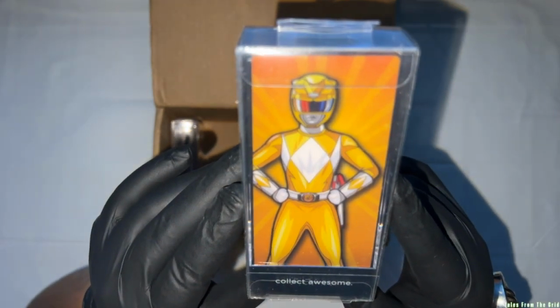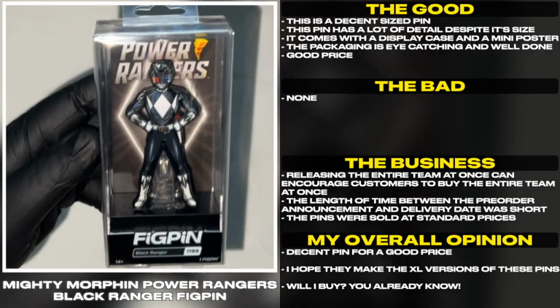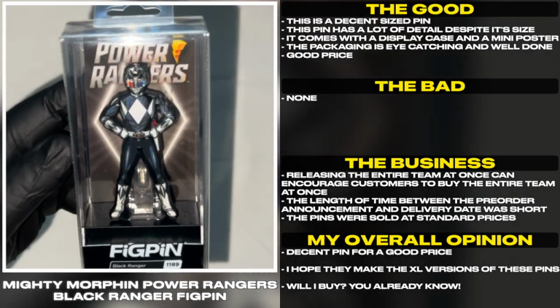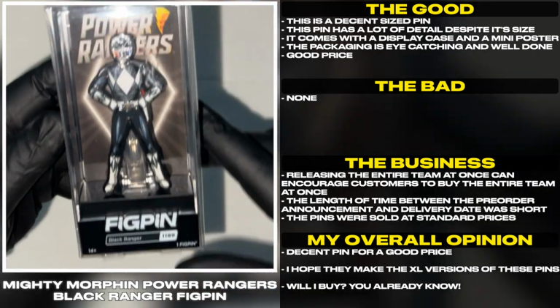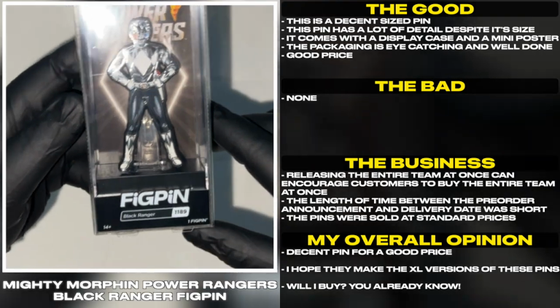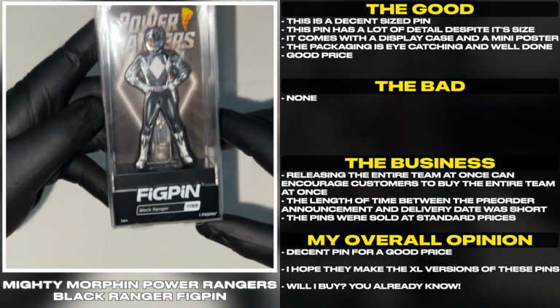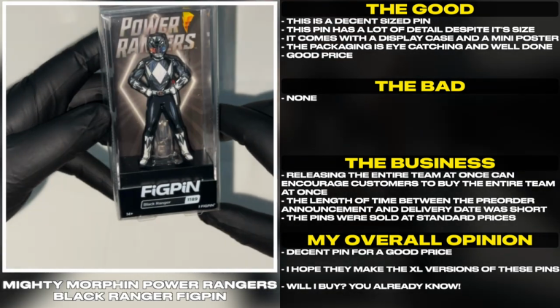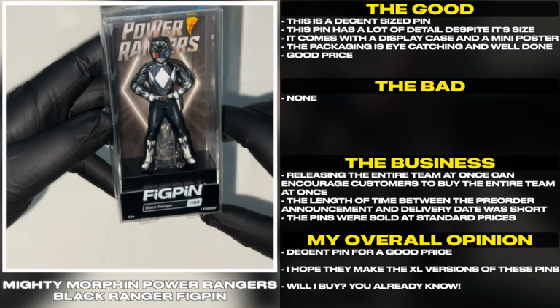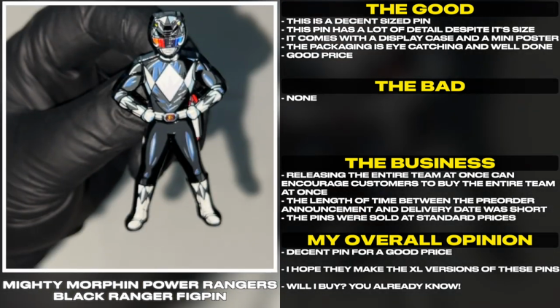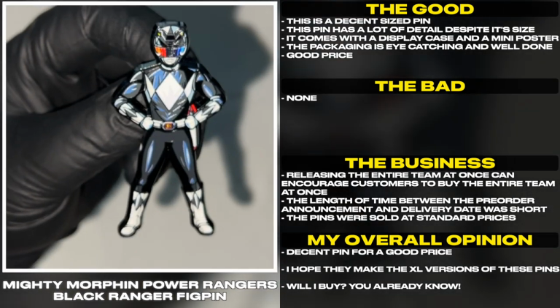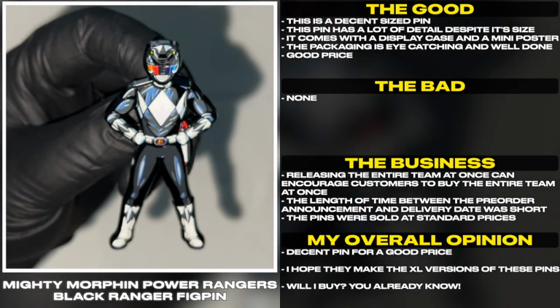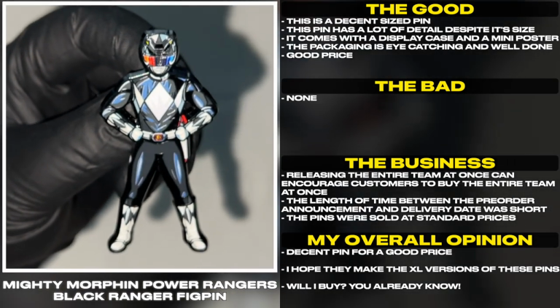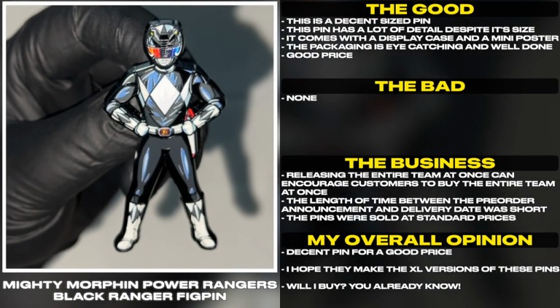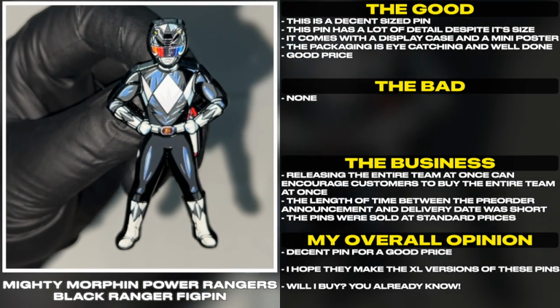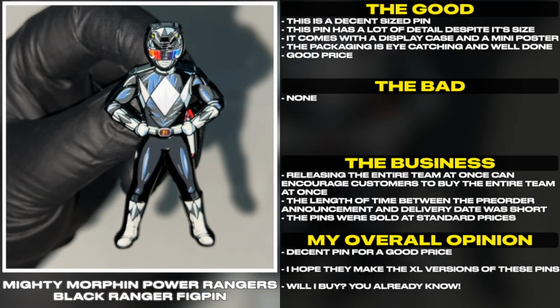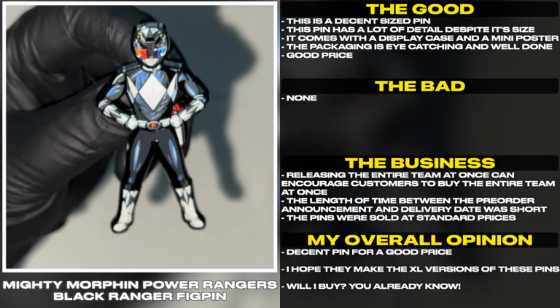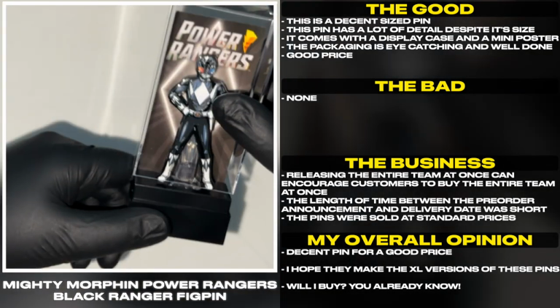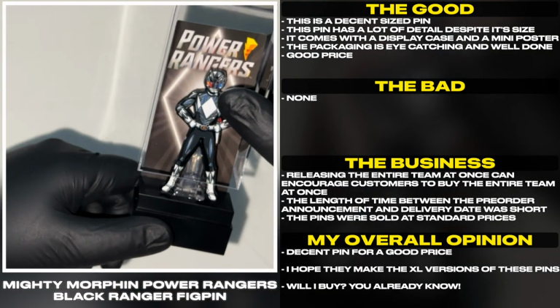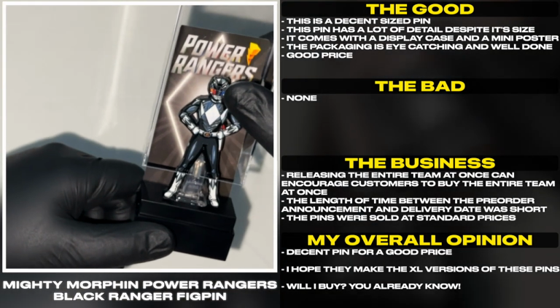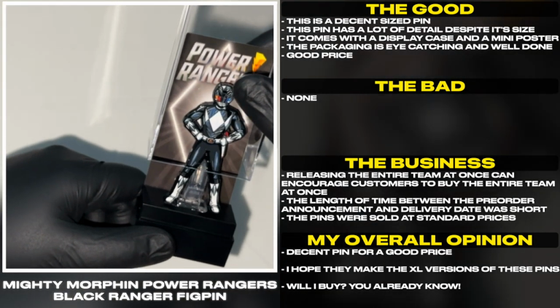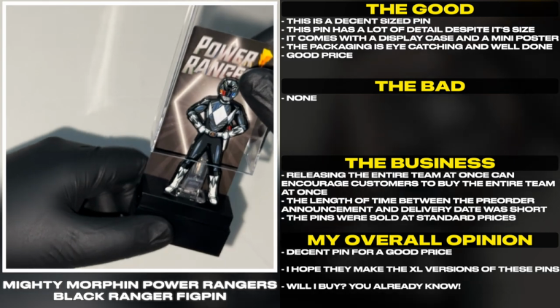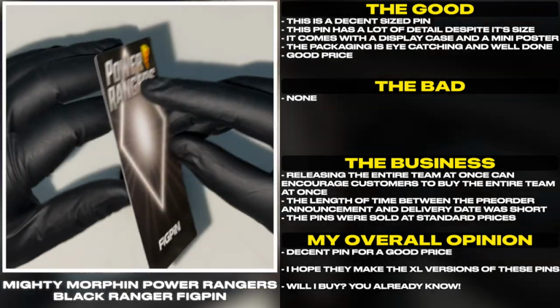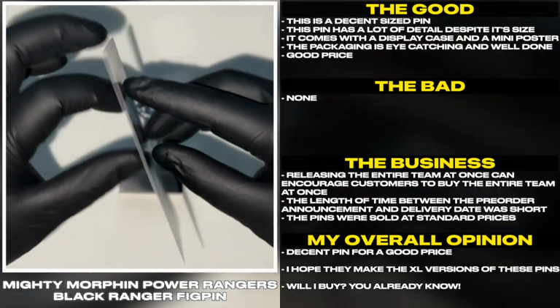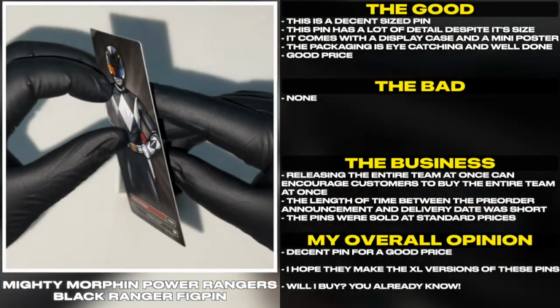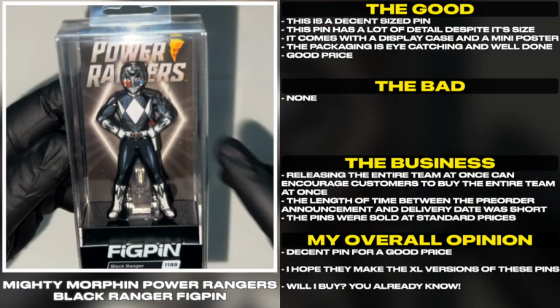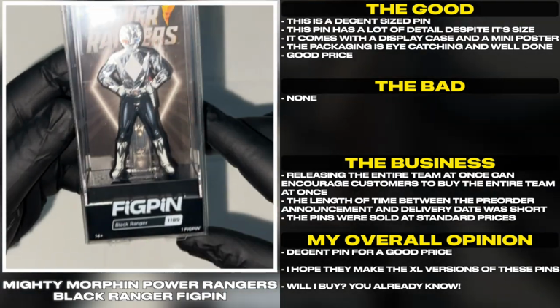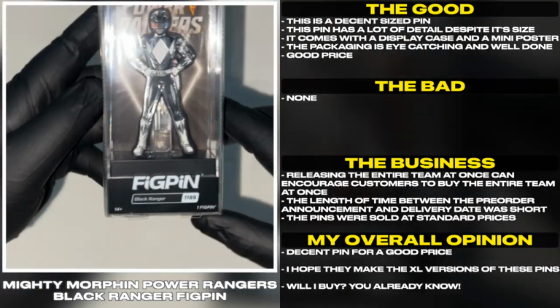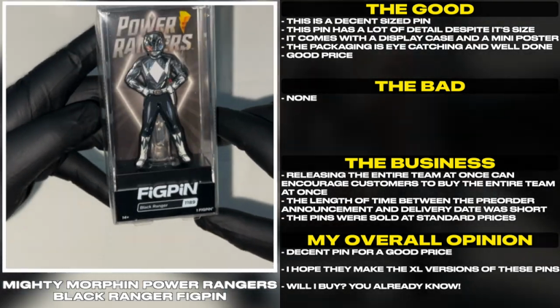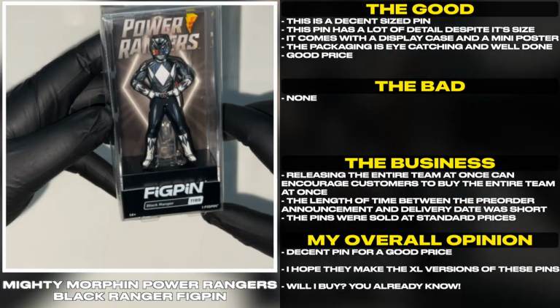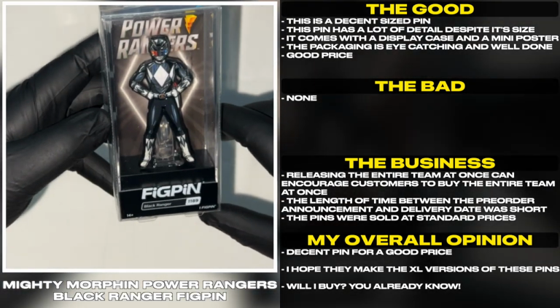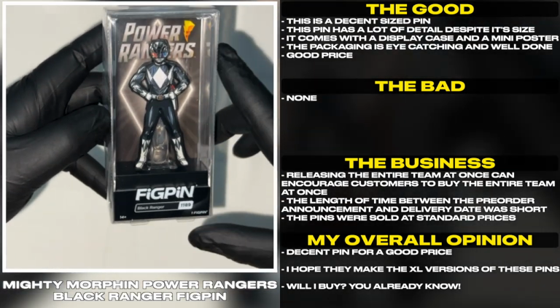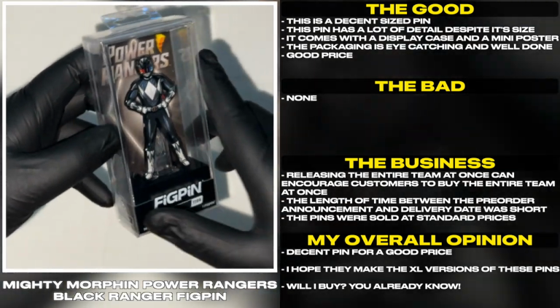This is a decent sized pin. It has a lot of detail despite its size. It comes with a display case and a mini poster. The packaging is eye catching and well done.